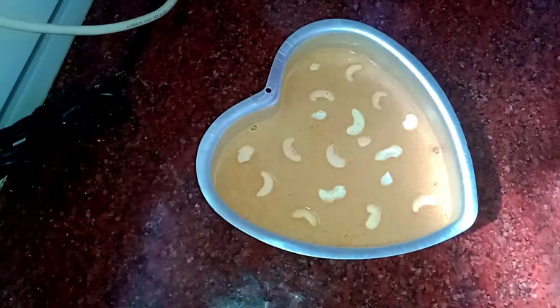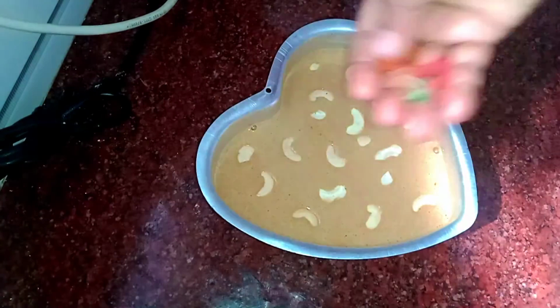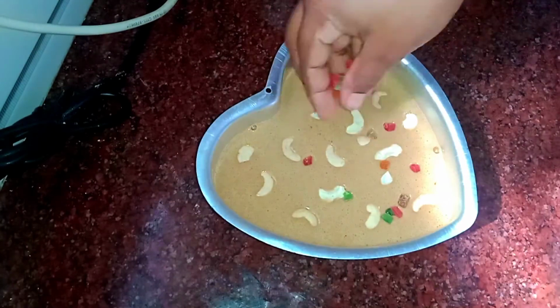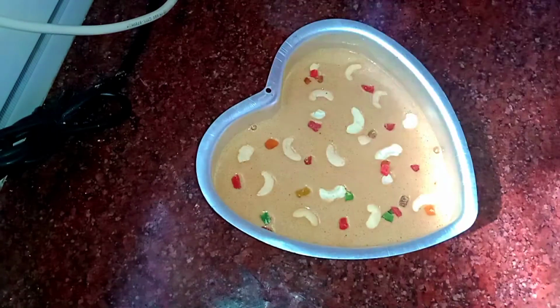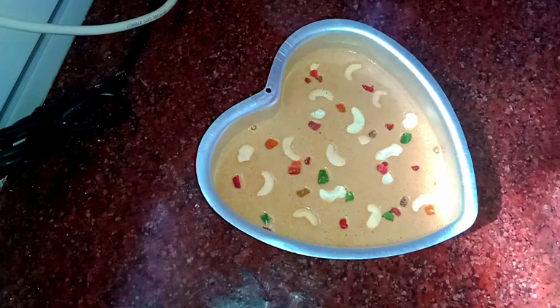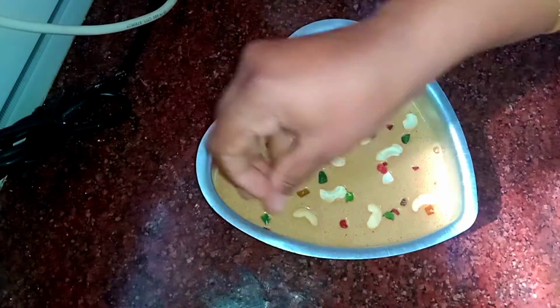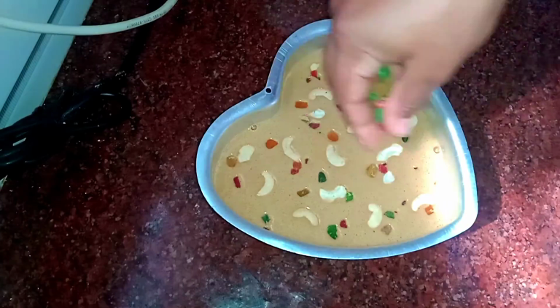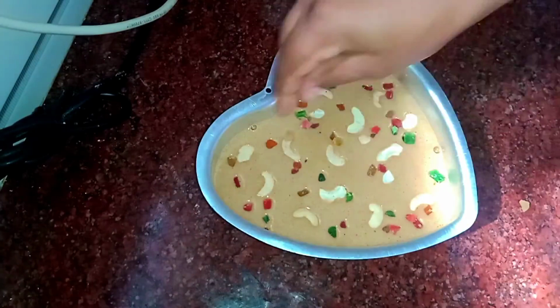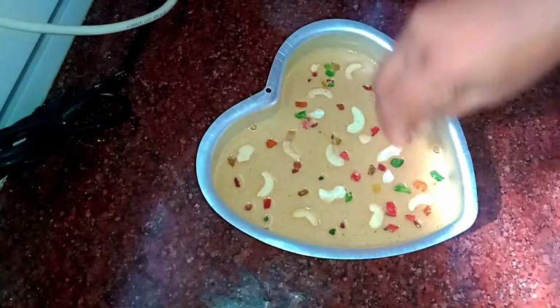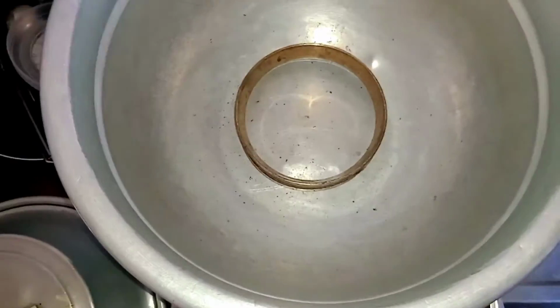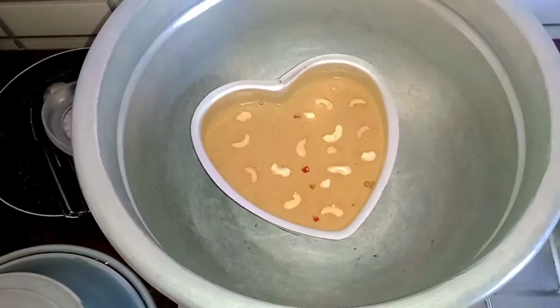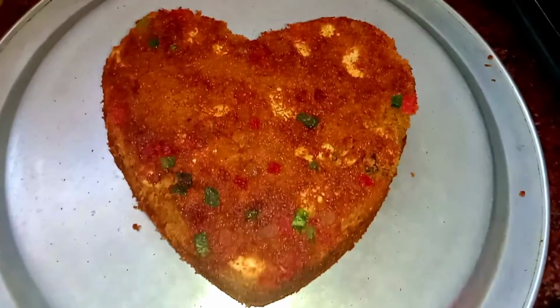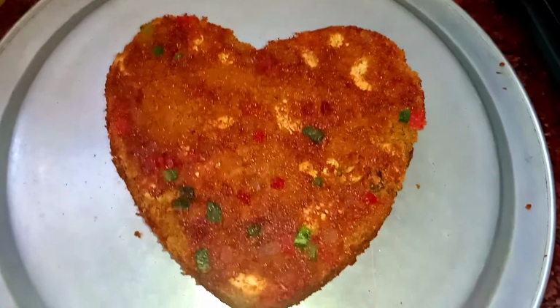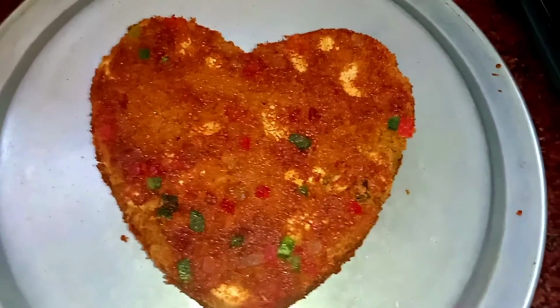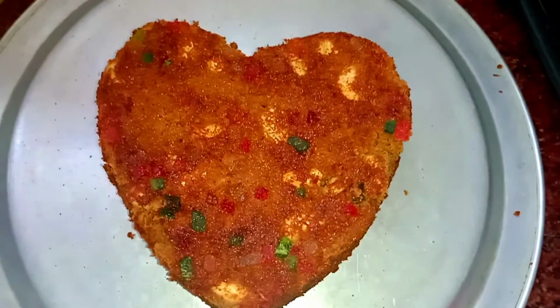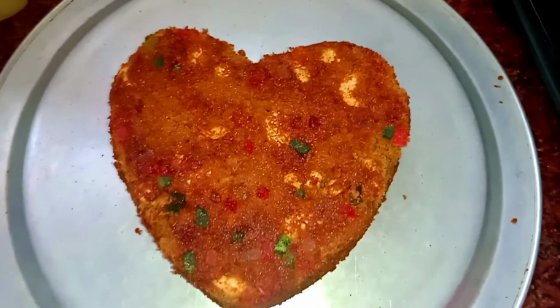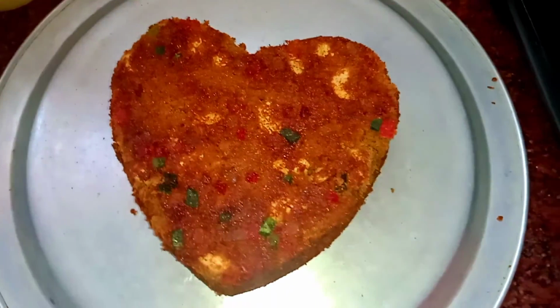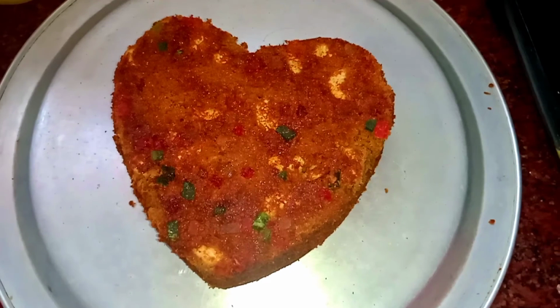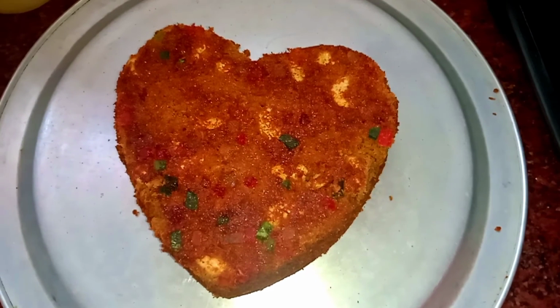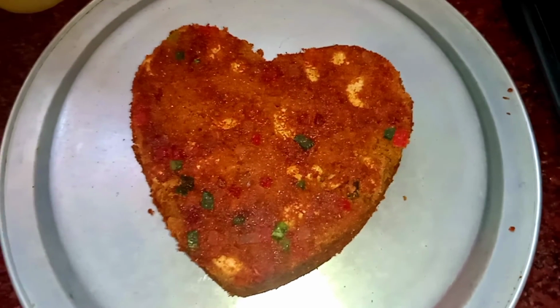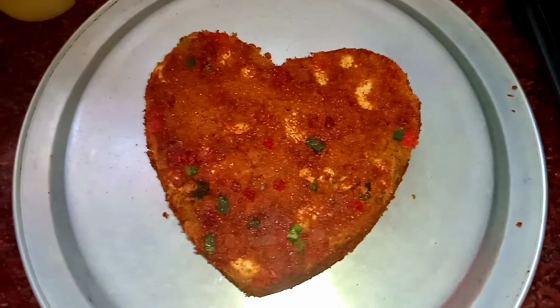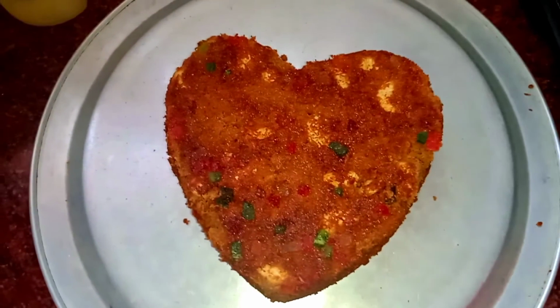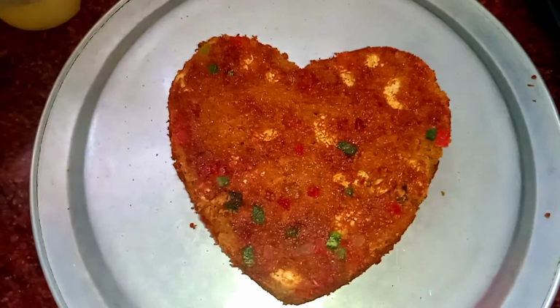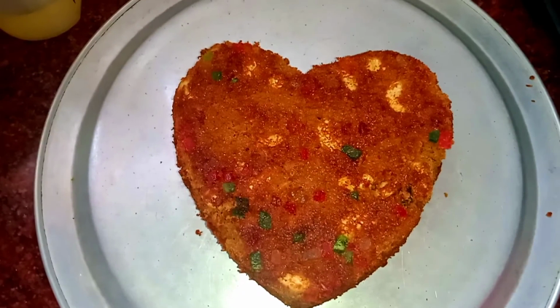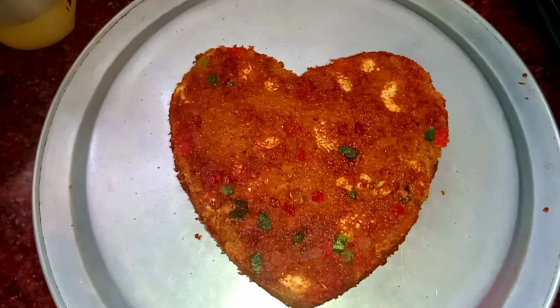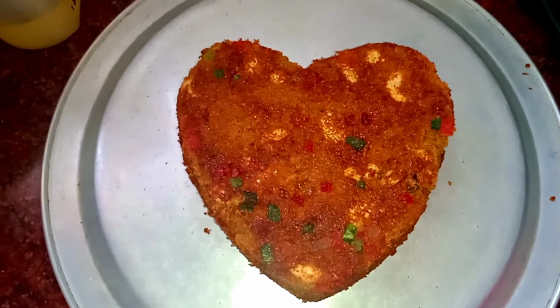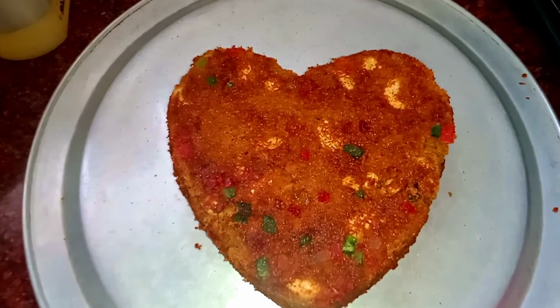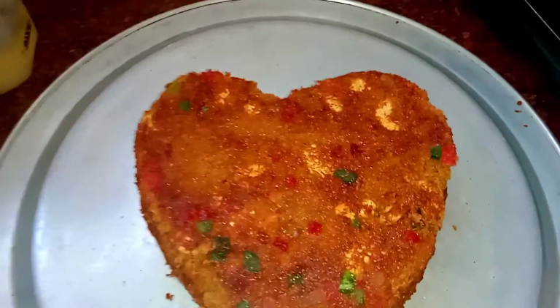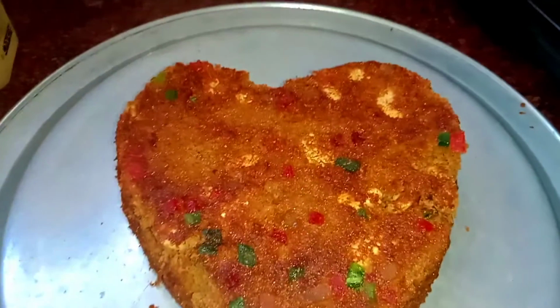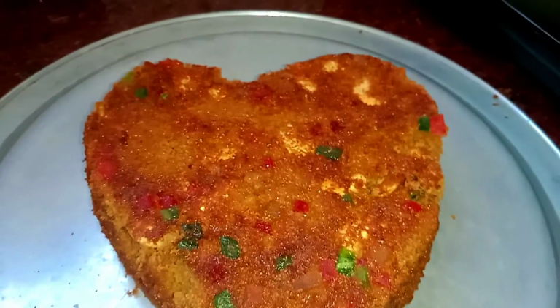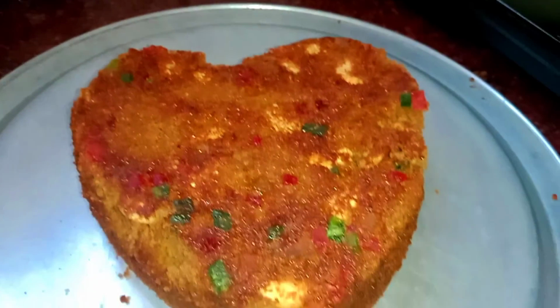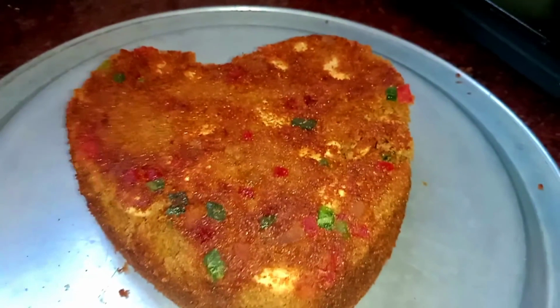I will bake the cake for 30 minutes. The cake is ready. The cake has turned out well. It is a good taste.